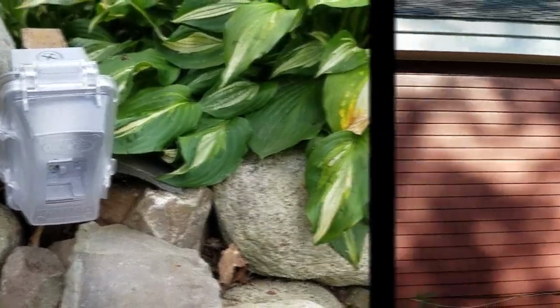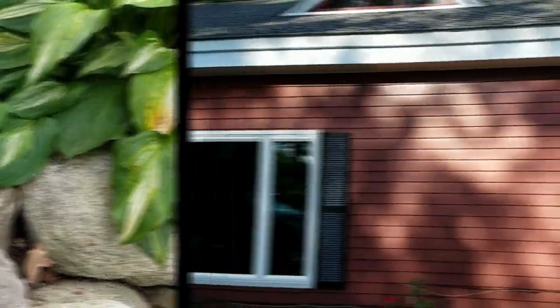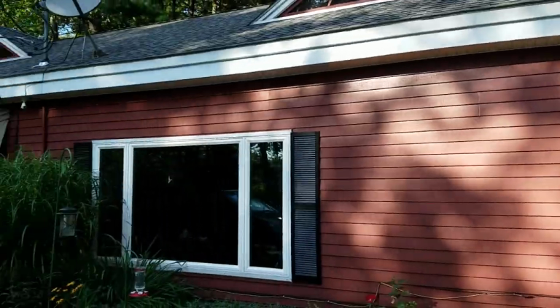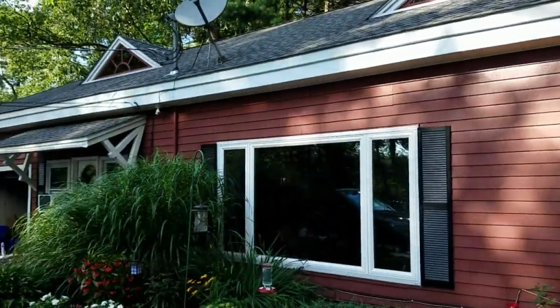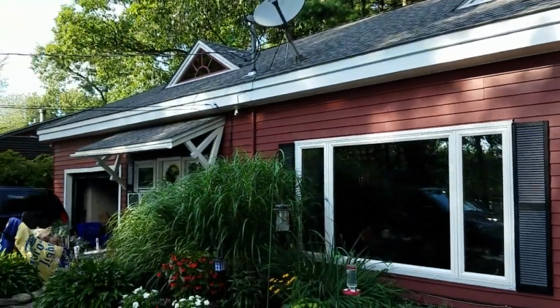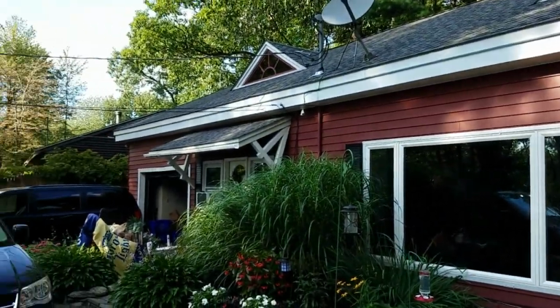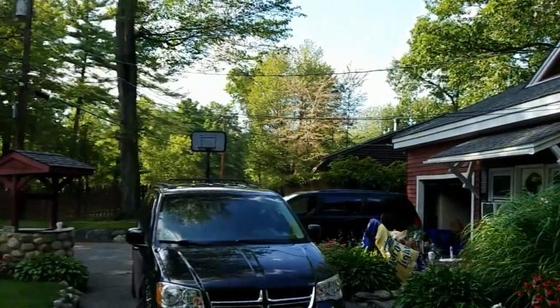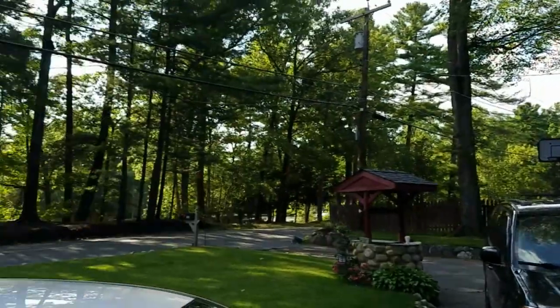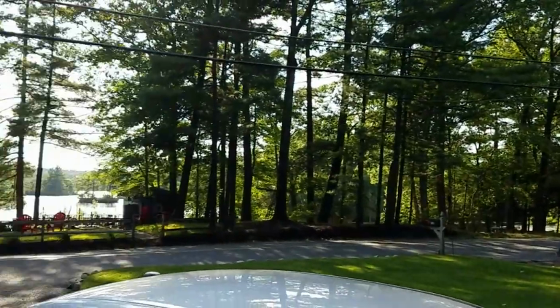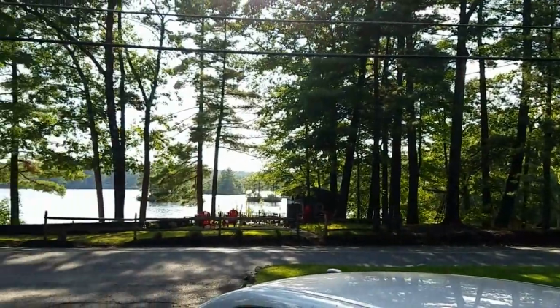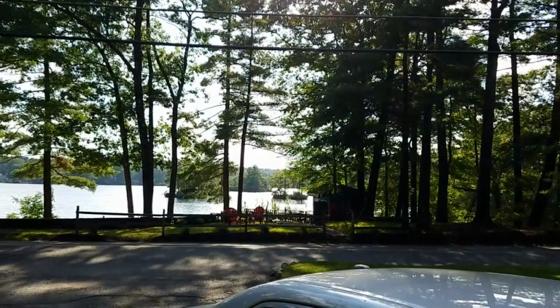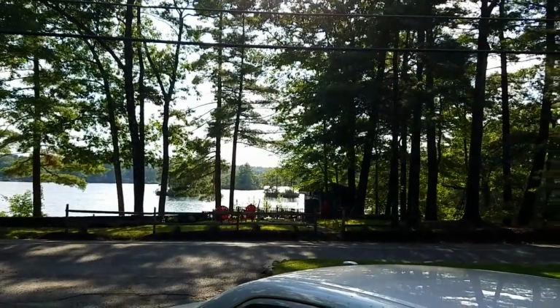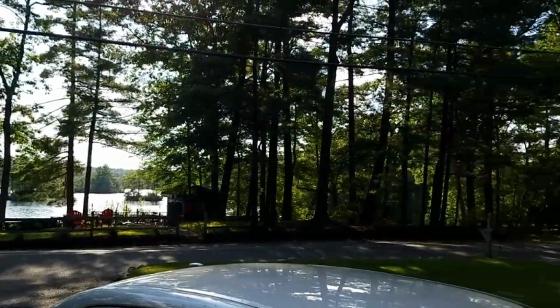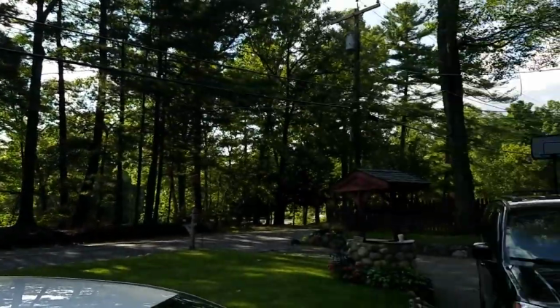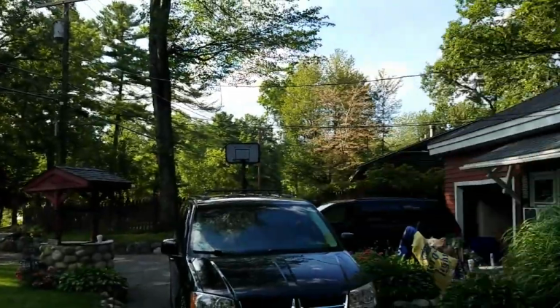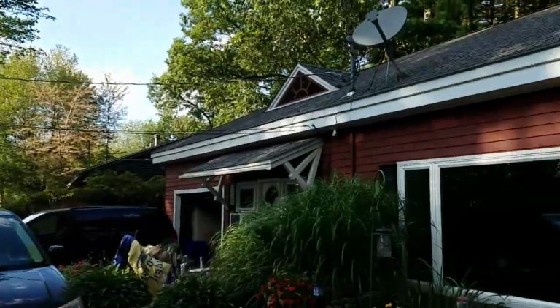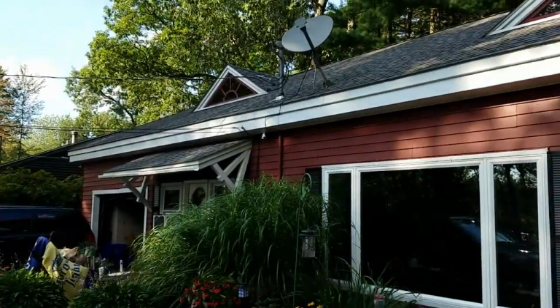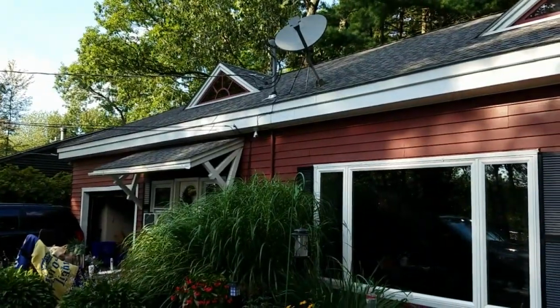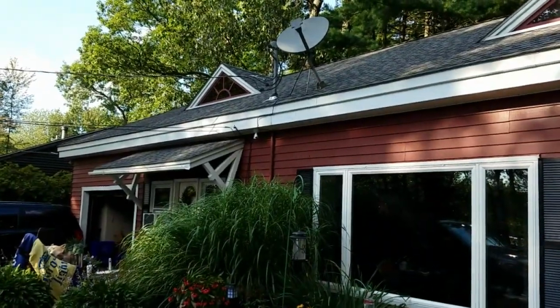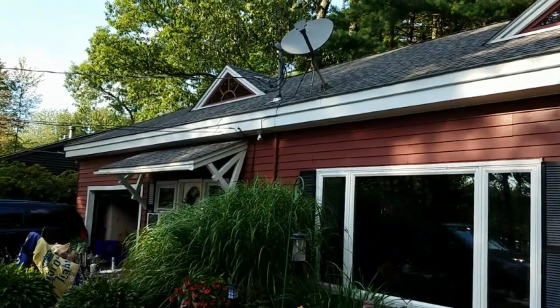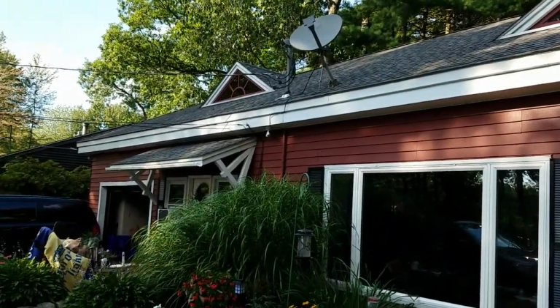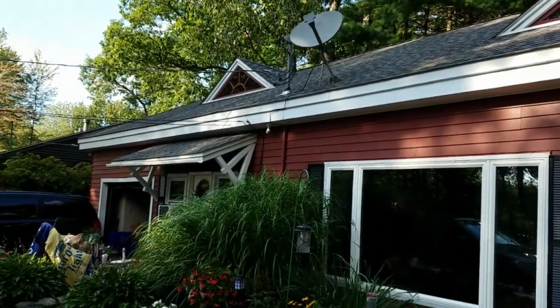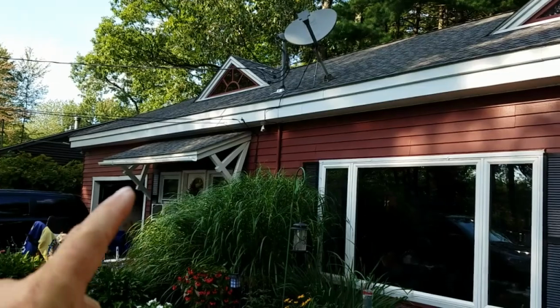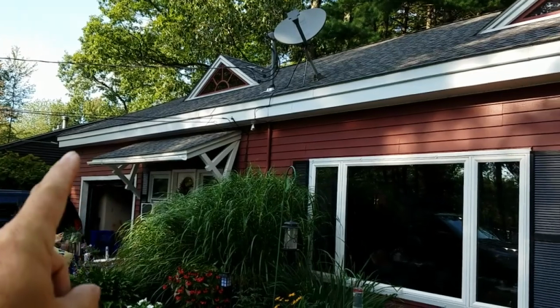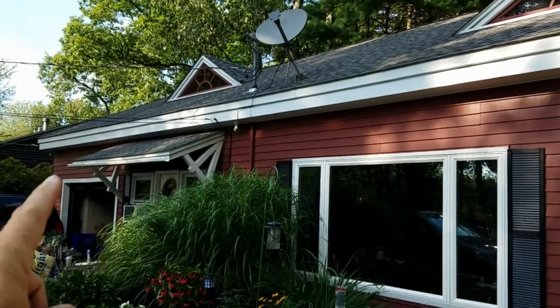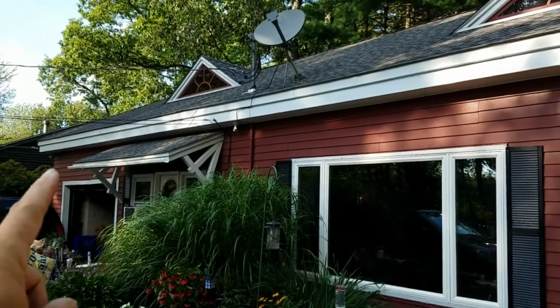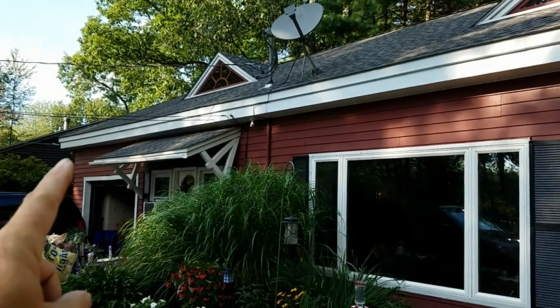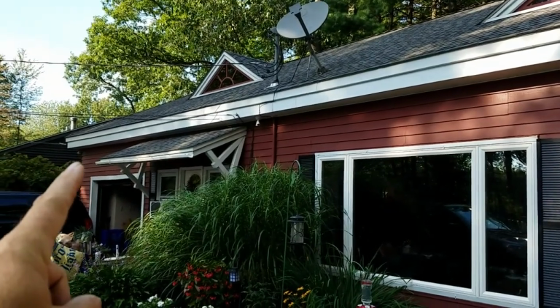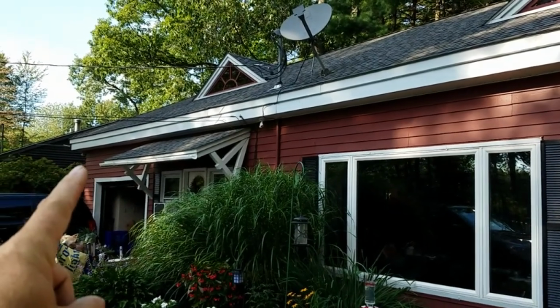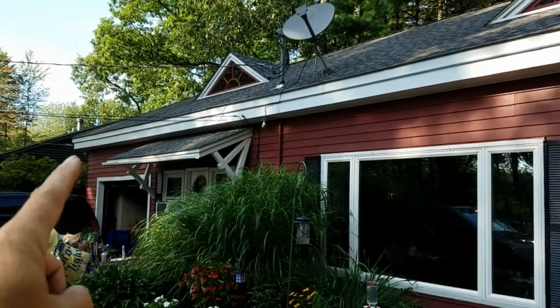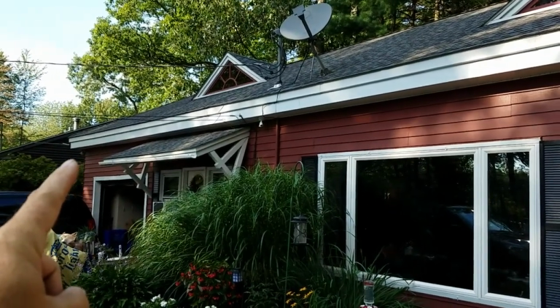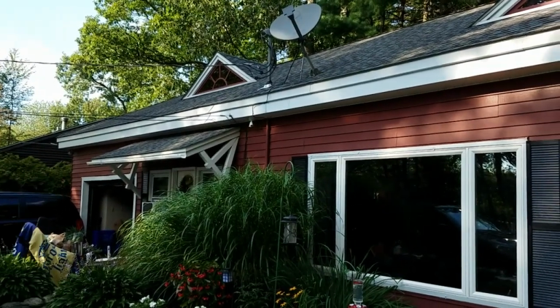This is my dad's house — a nice little lake house with the lake right across the street. So what he wants me to do now is down there he has a single light fixture and he wants a motion light there.